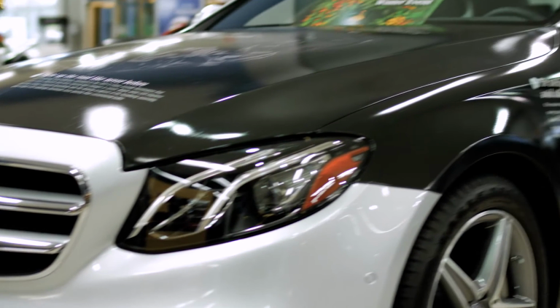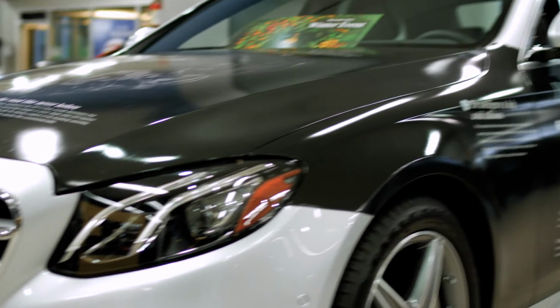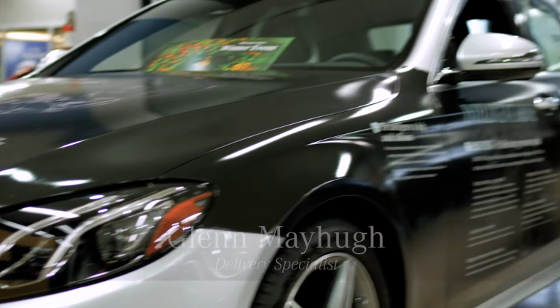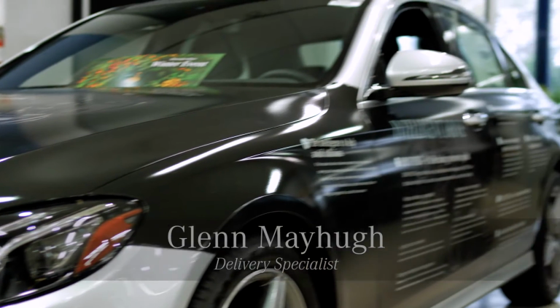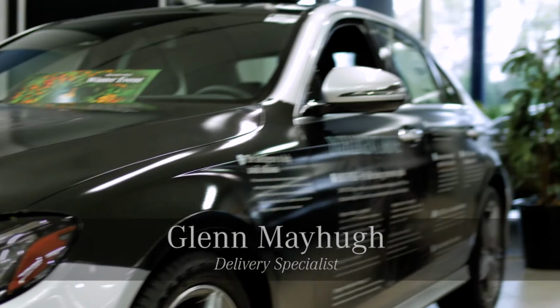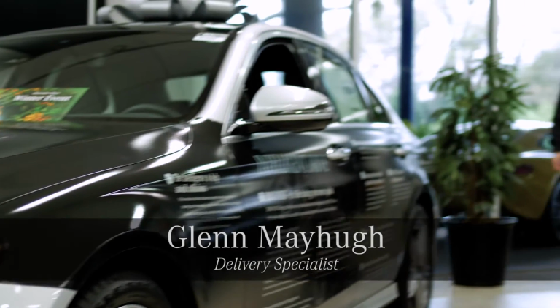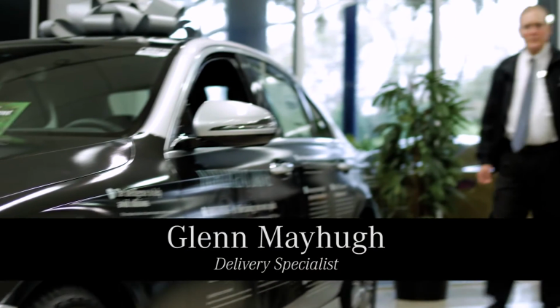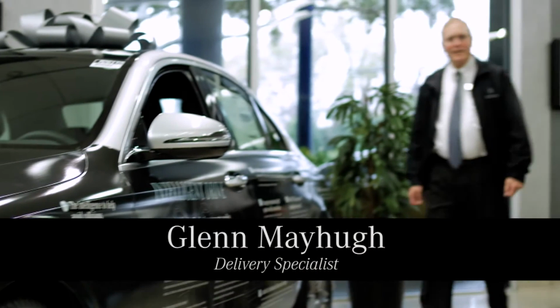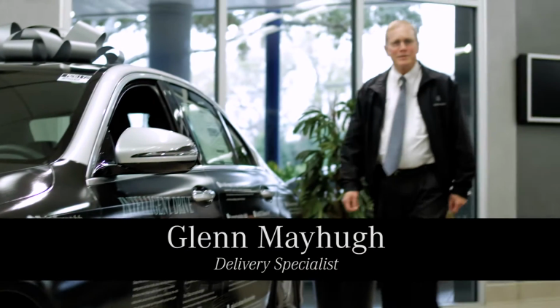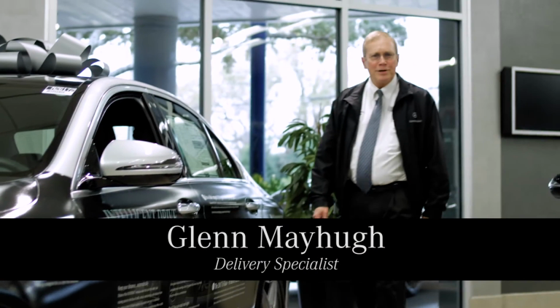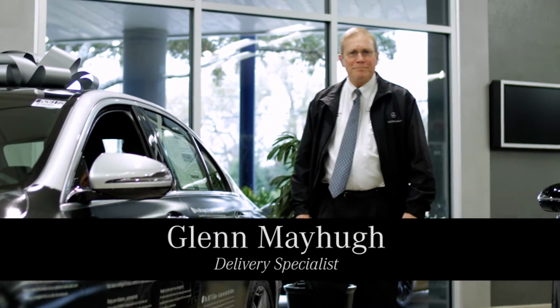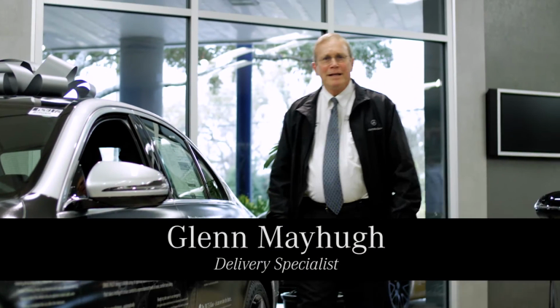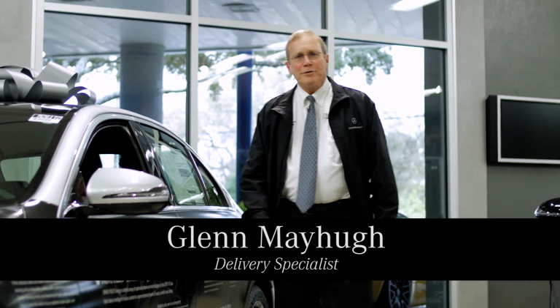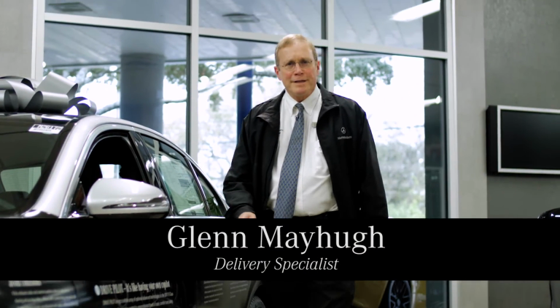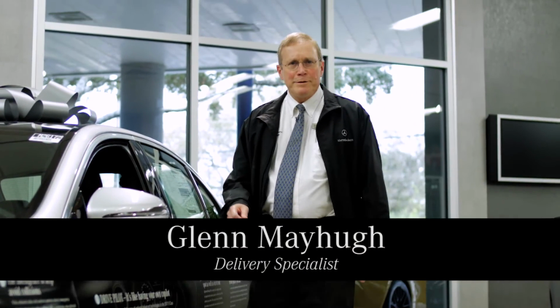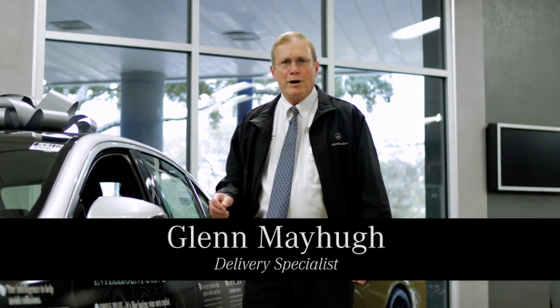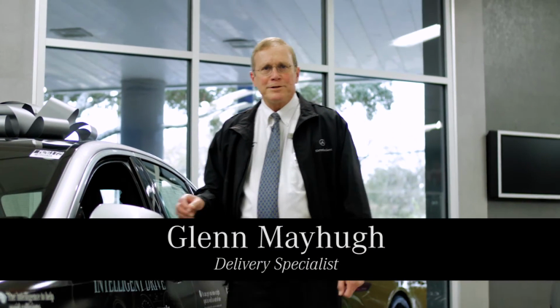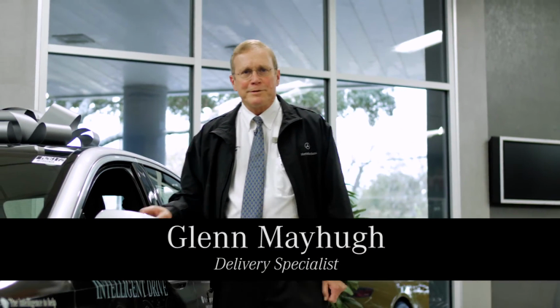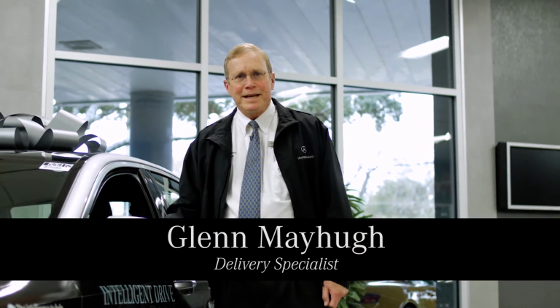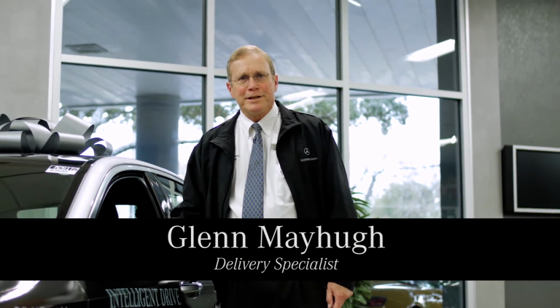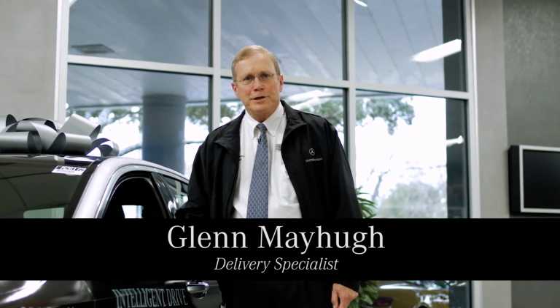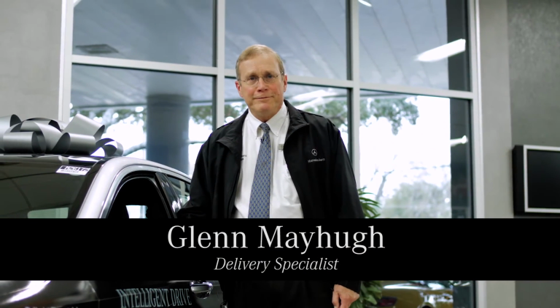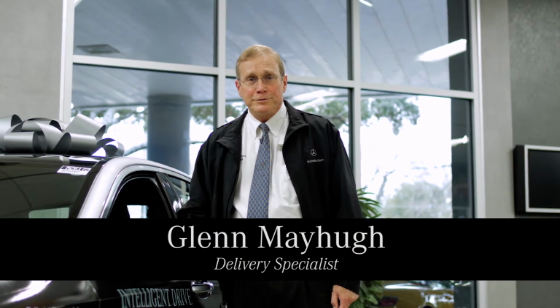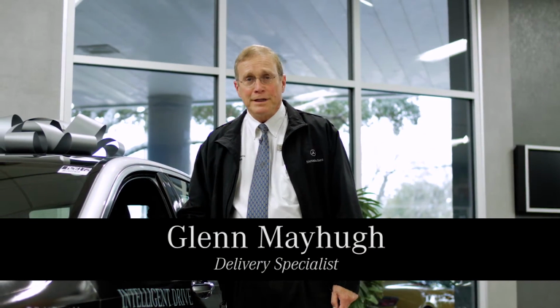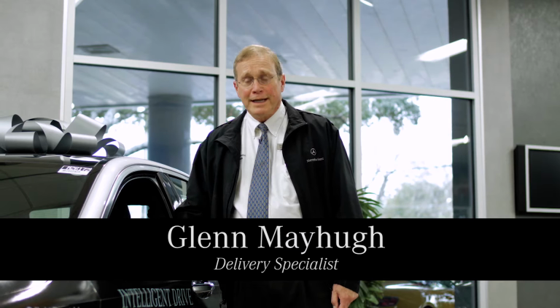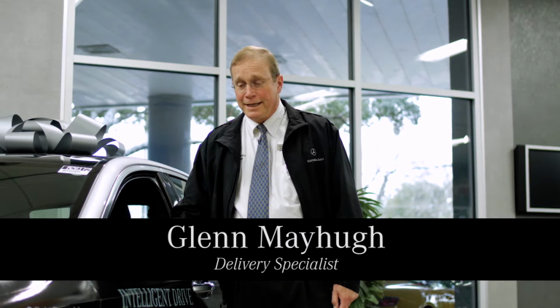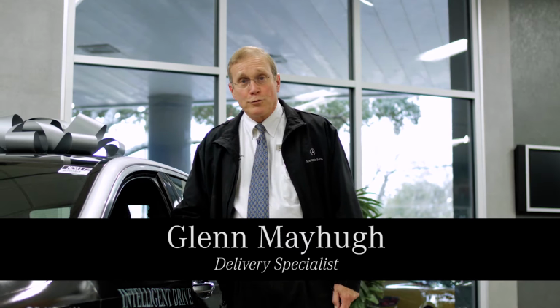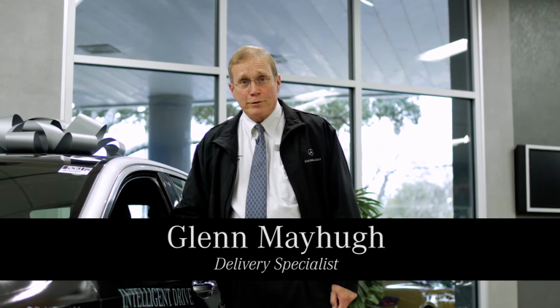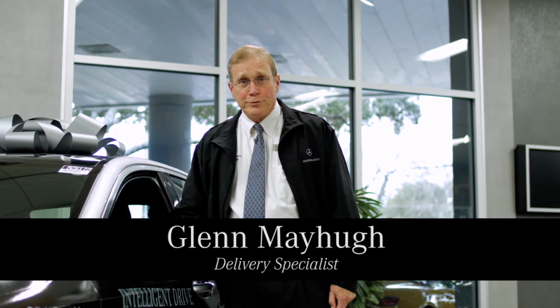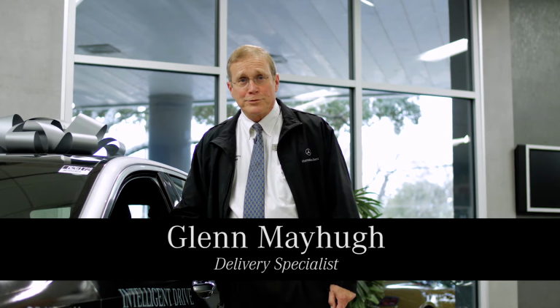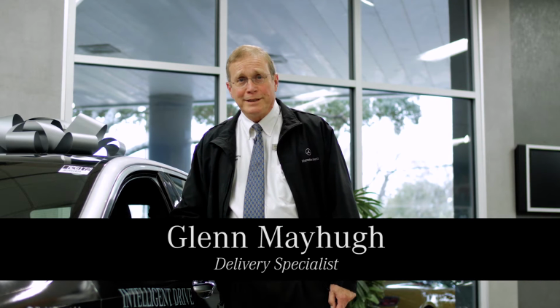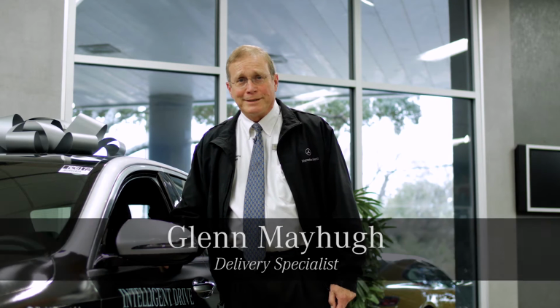Hi, this is Glenn Mayhew of Mercedes-Benz of Austin. I thought today we'd talk about some of the safety and luxury features in the door of your new Mercedes-Benz.